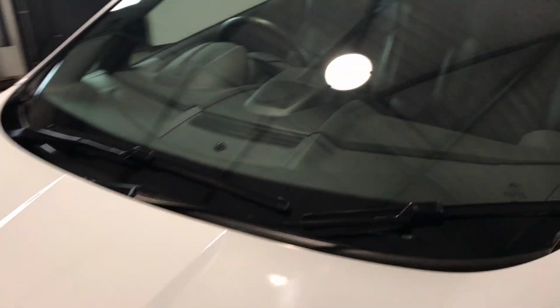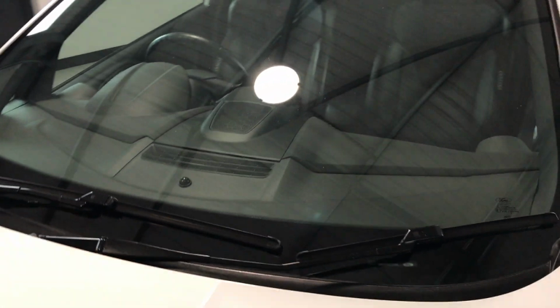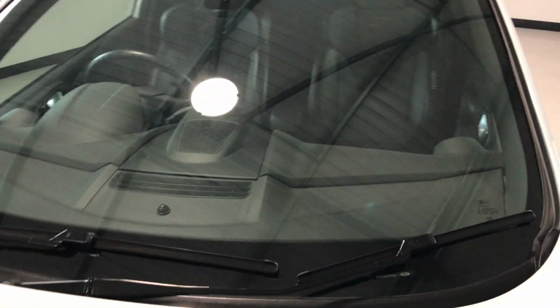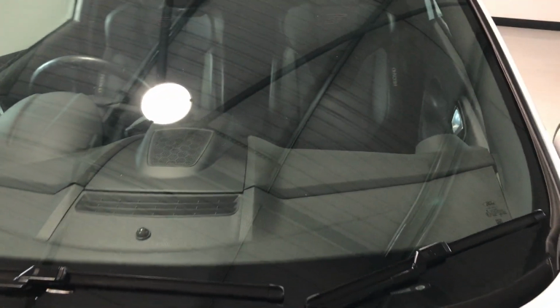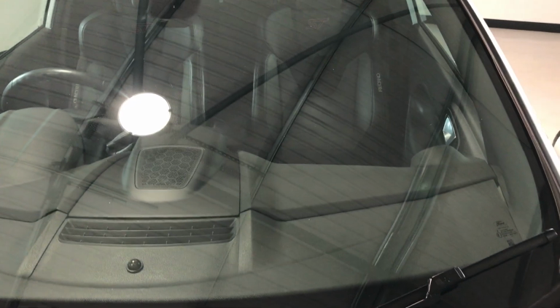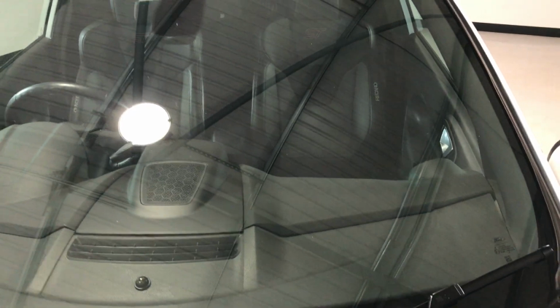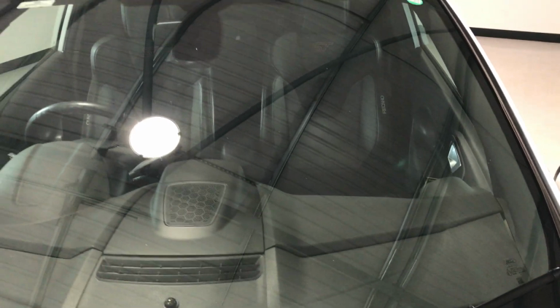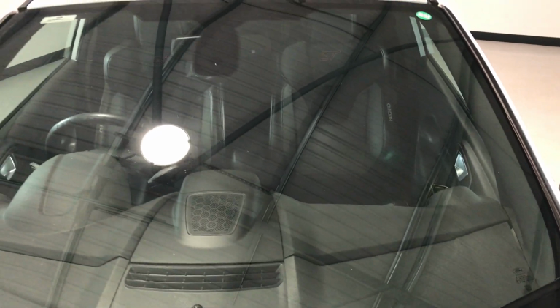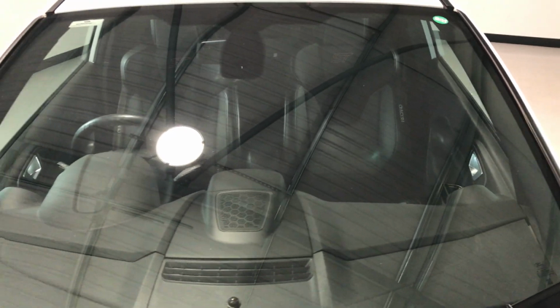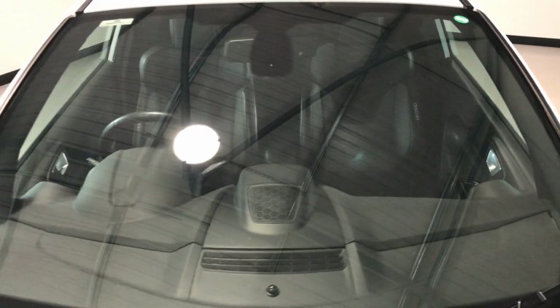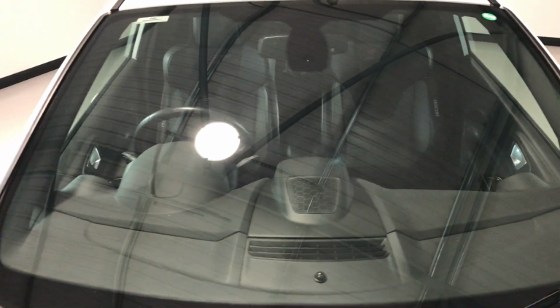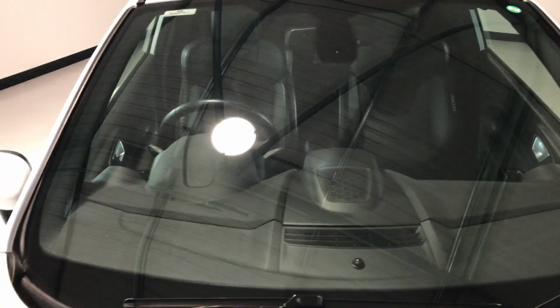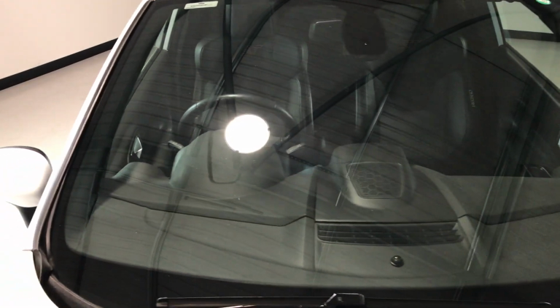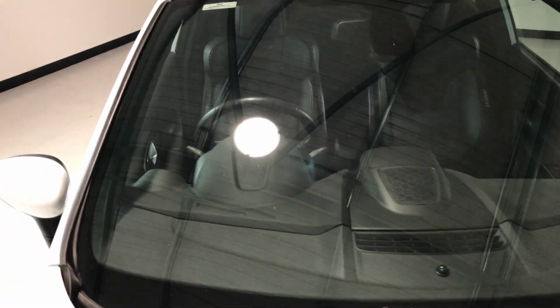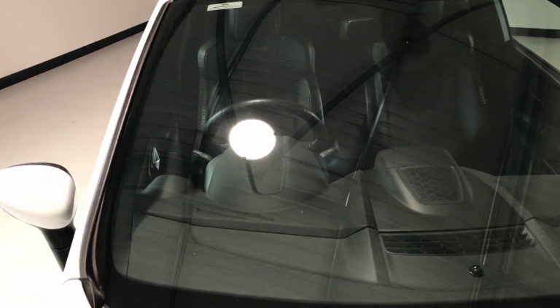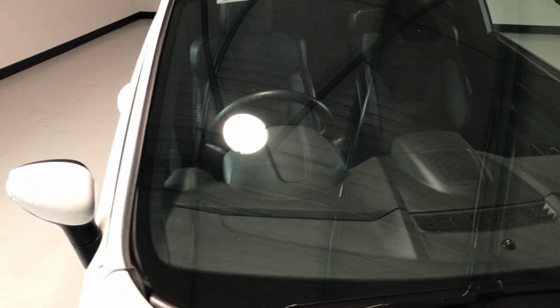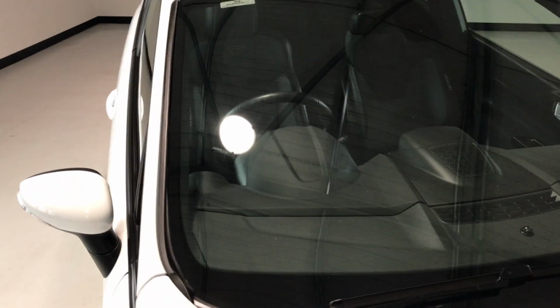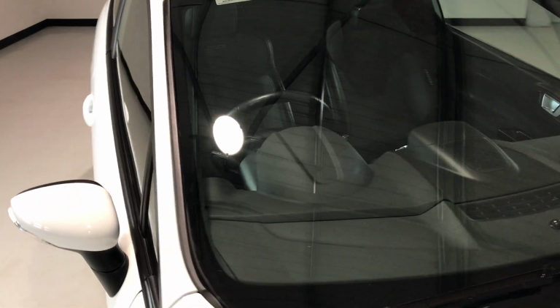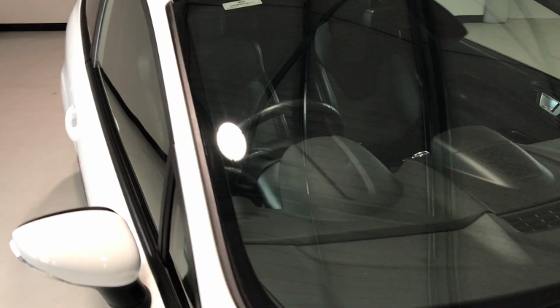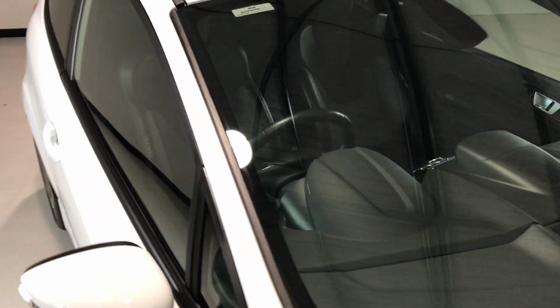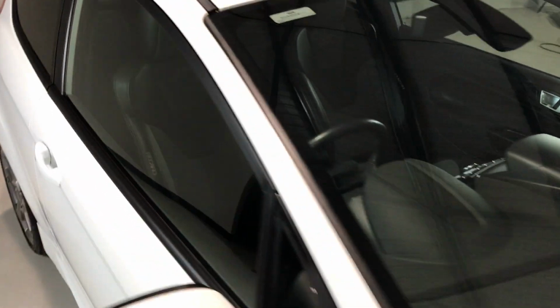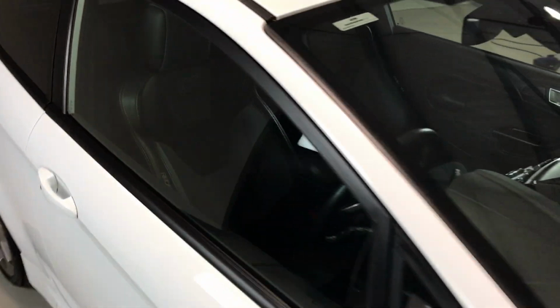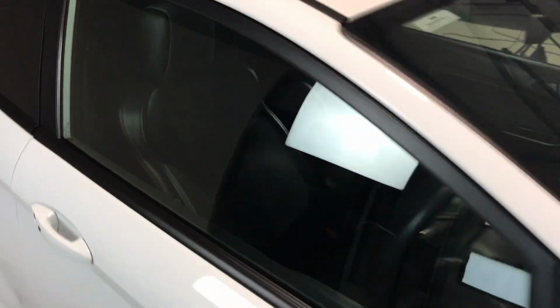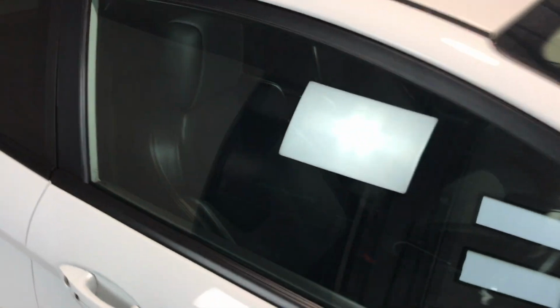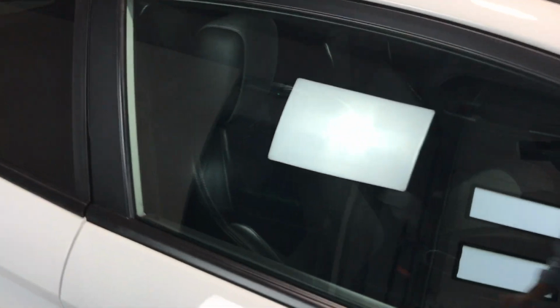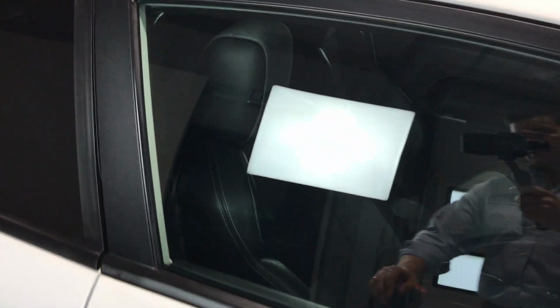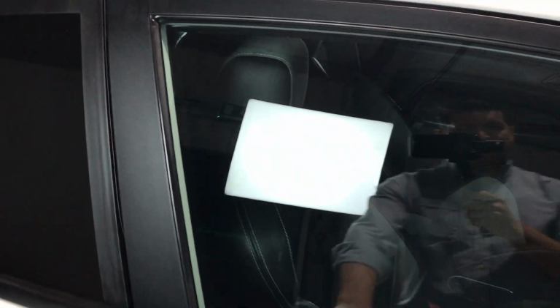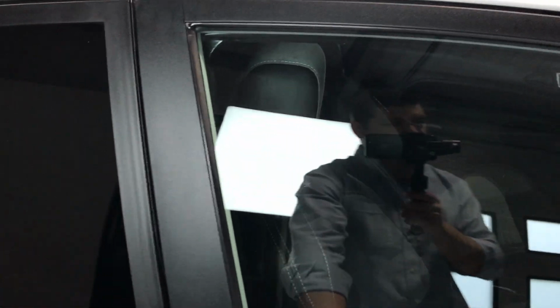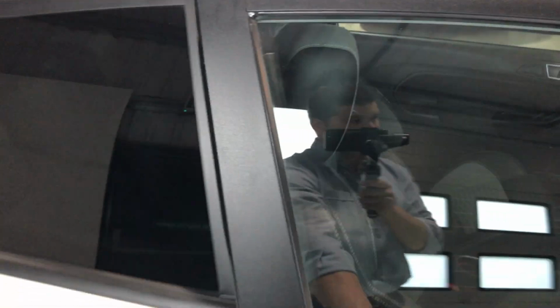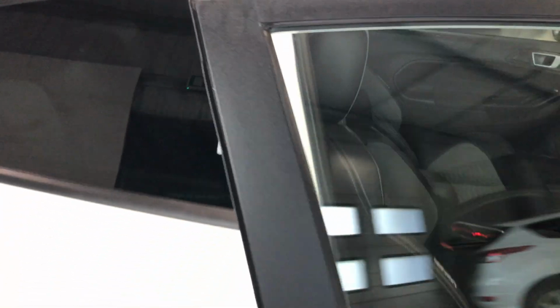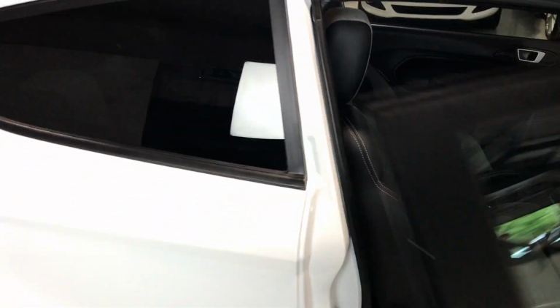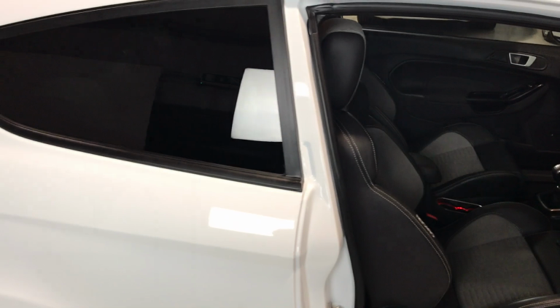The windscreen has no cracks and no stone chips that have been repaired, so it's nice and clean — all important with the heated front screen element as well.